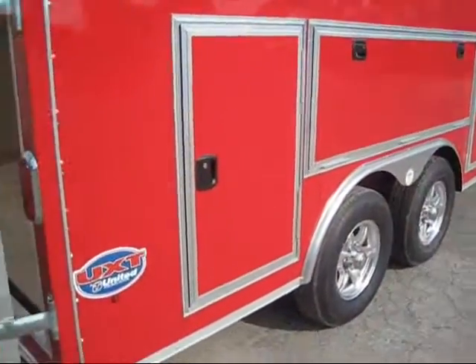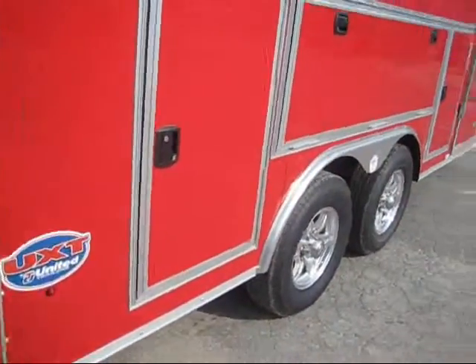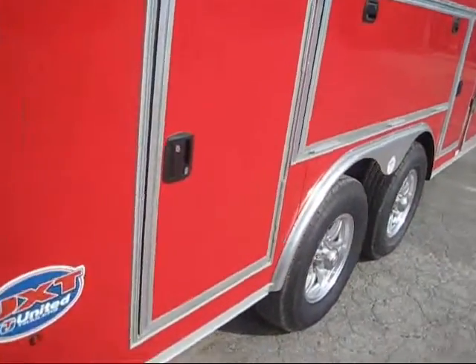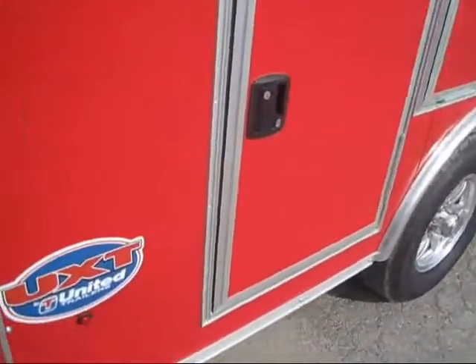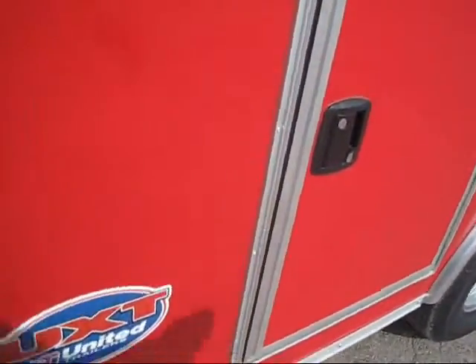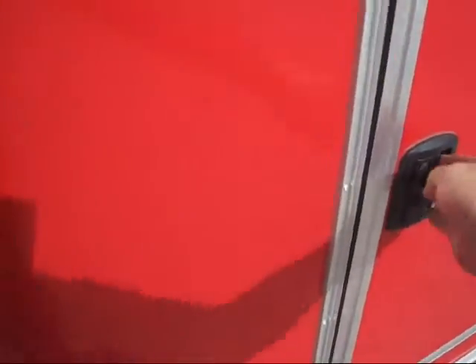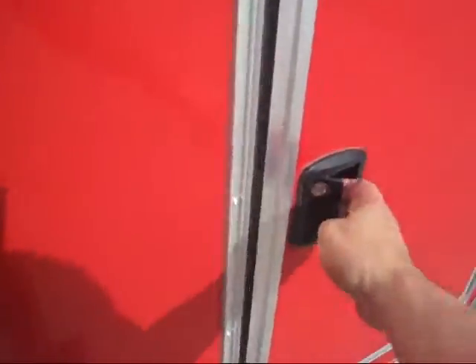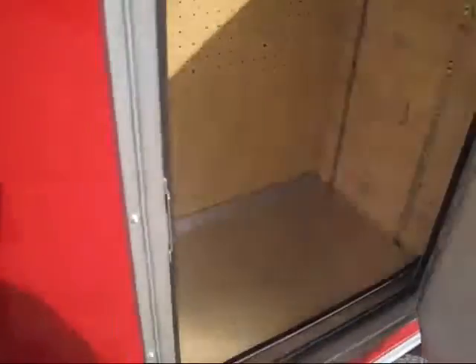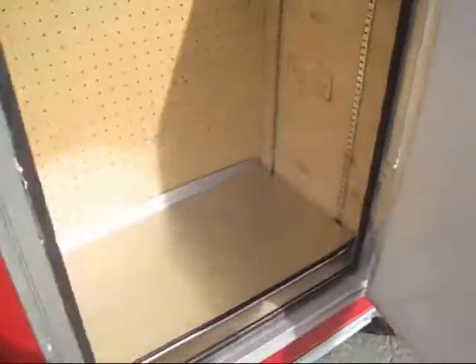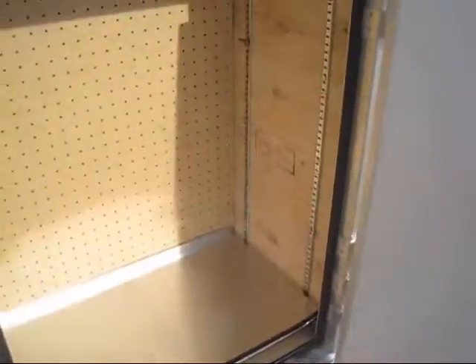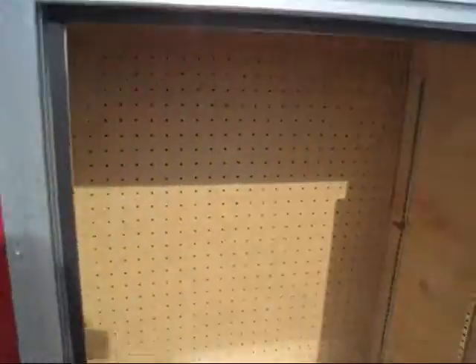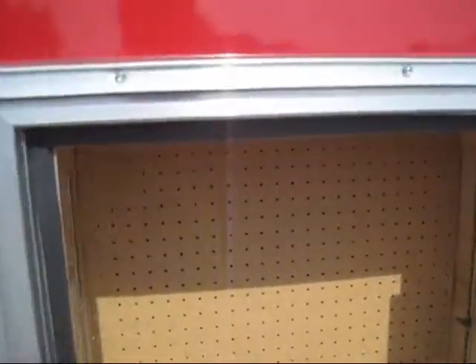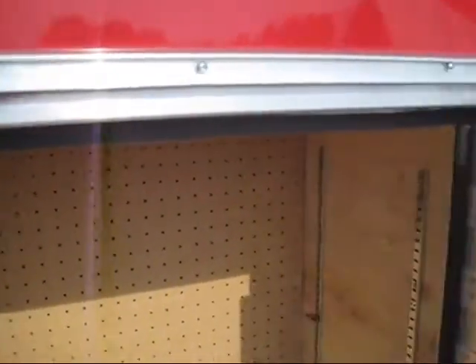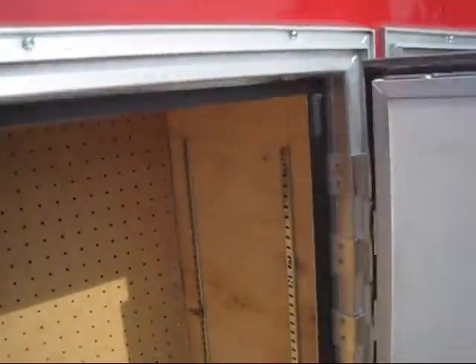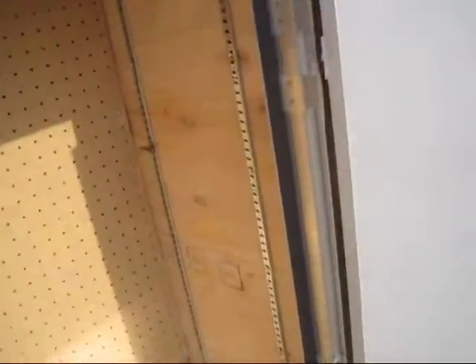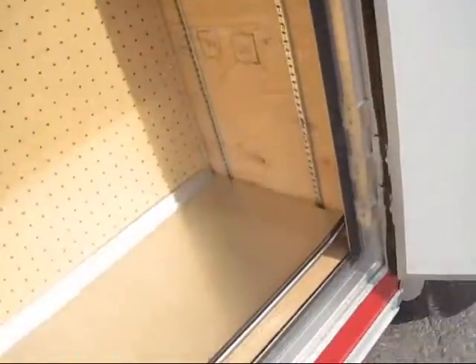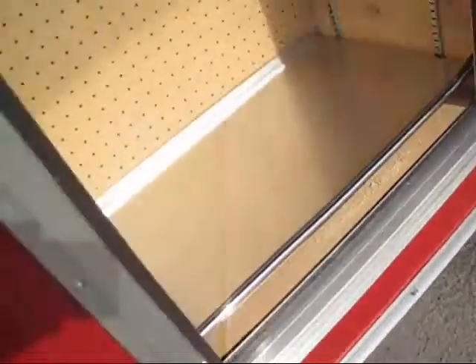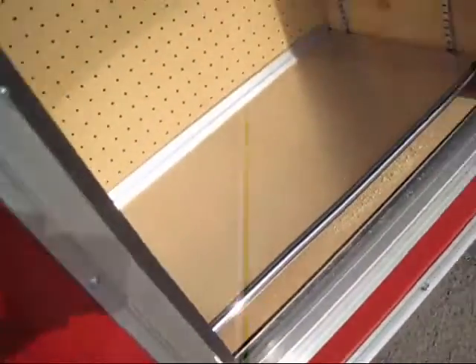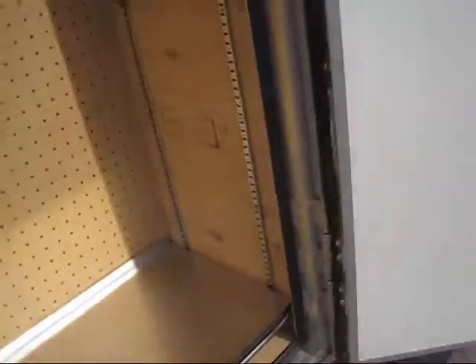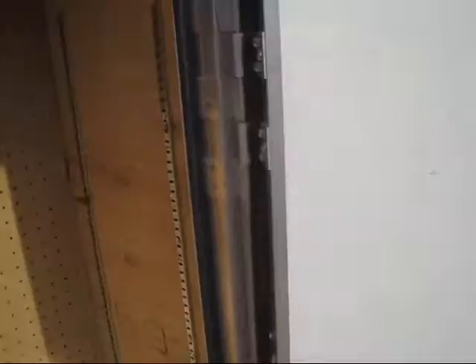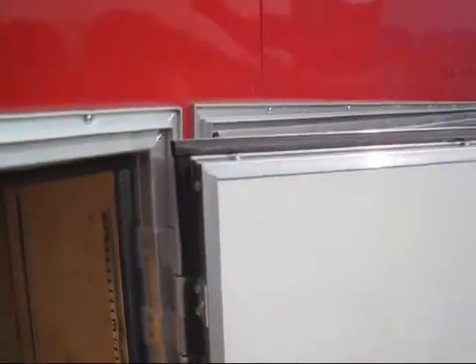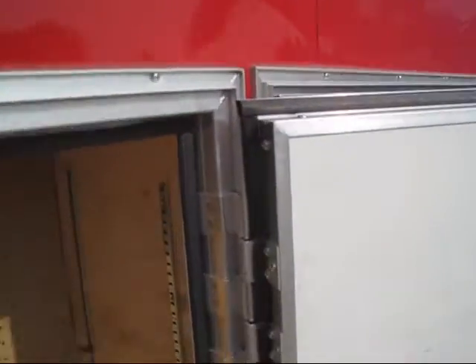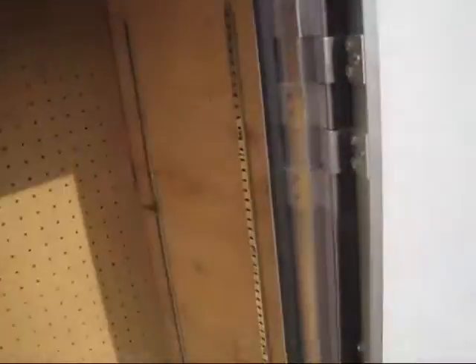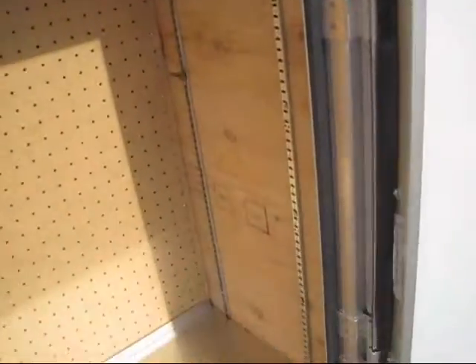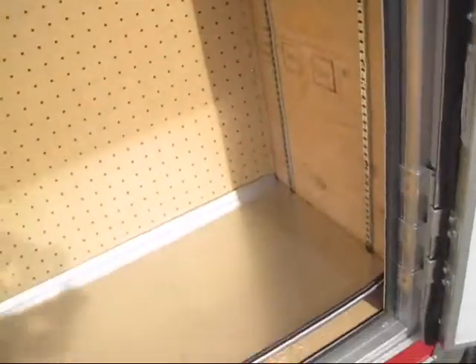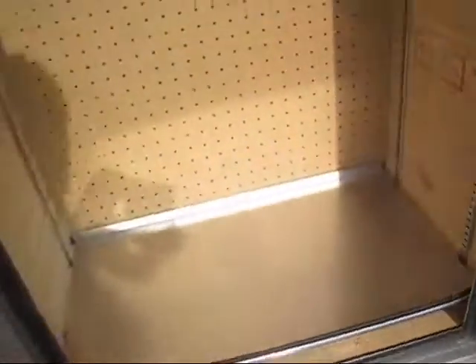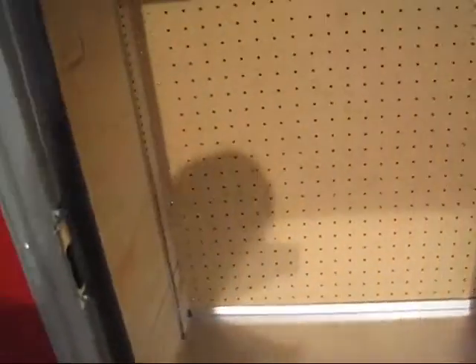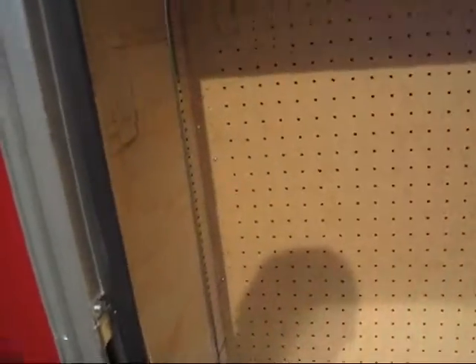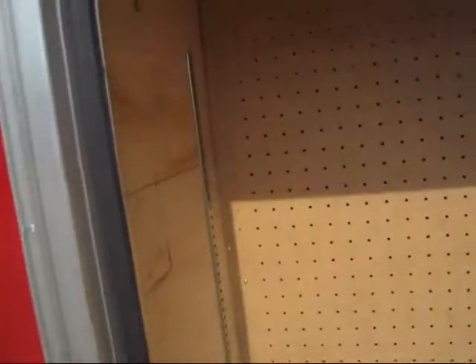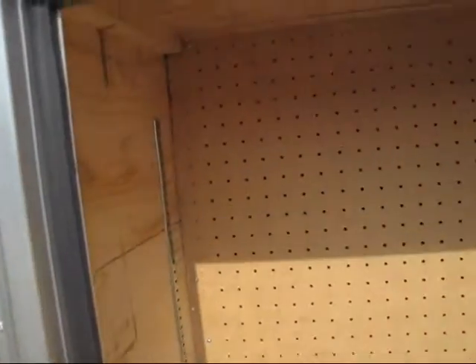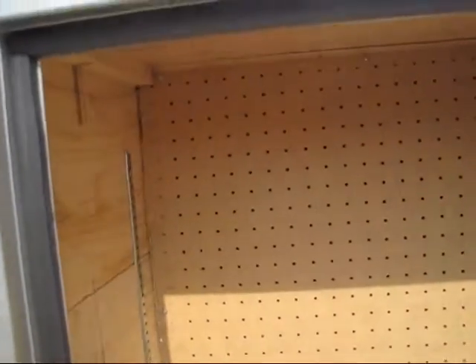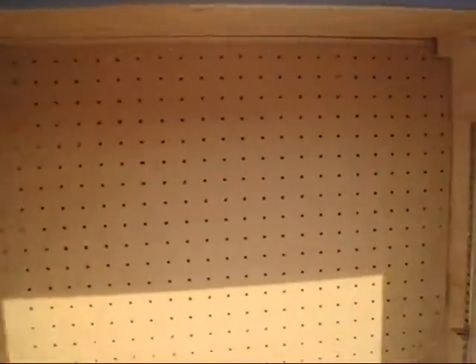Here are your tool boxes. Notice the gasket all the way around the door and frame. You've got pegboard in the back and shelving as well.